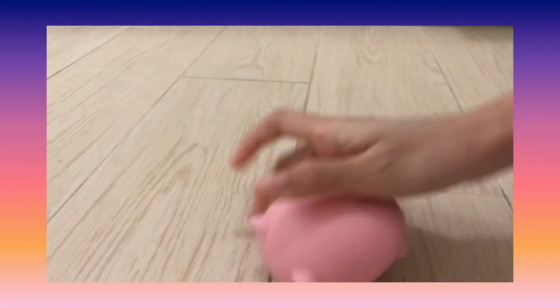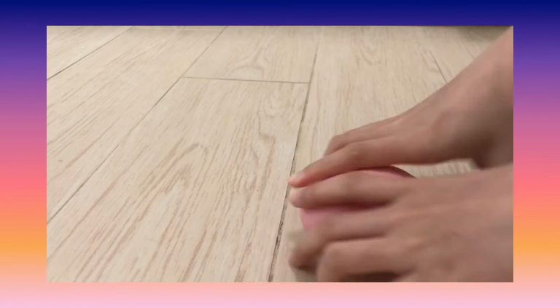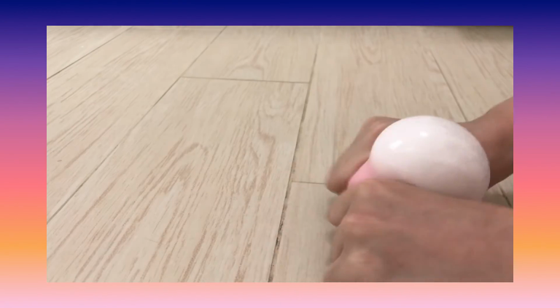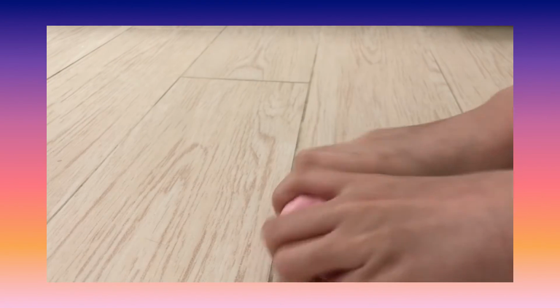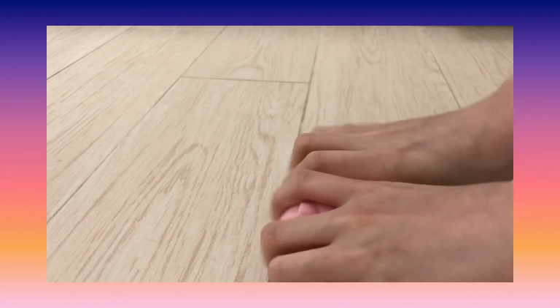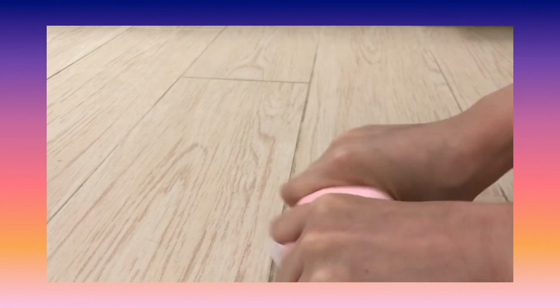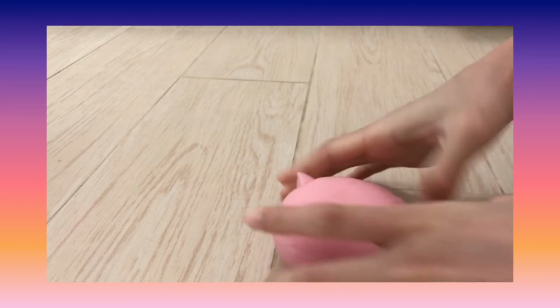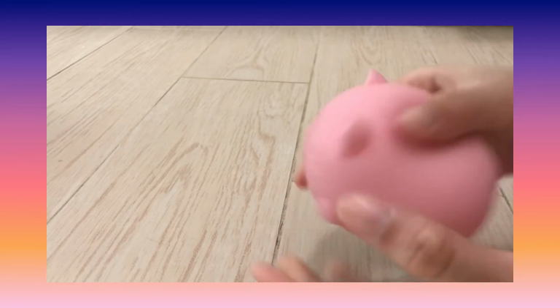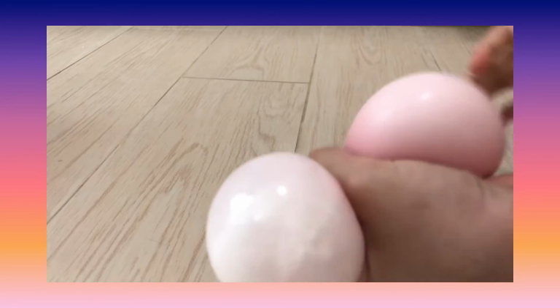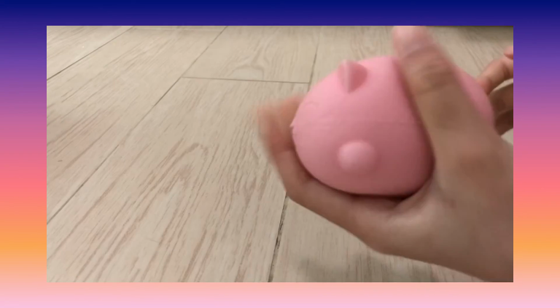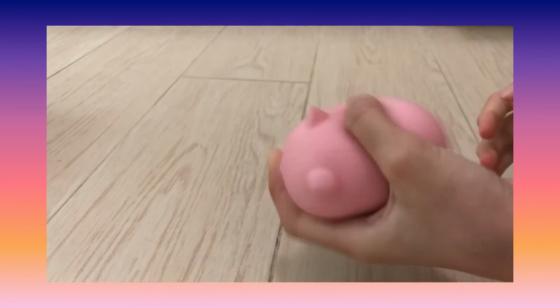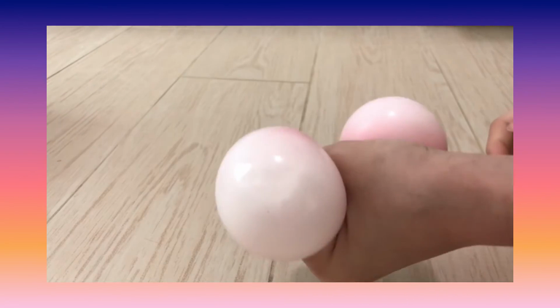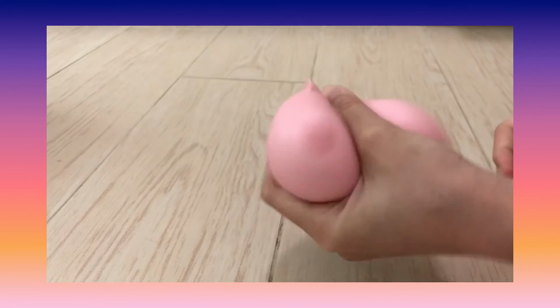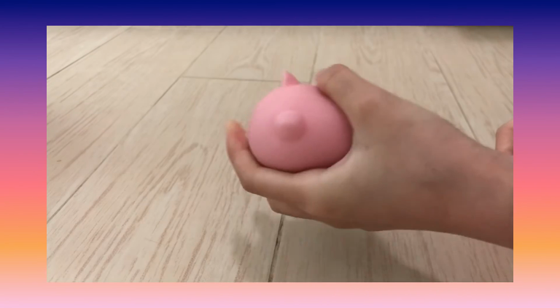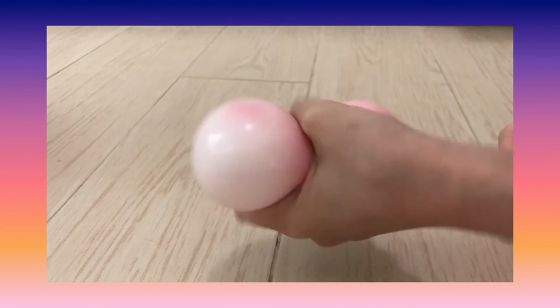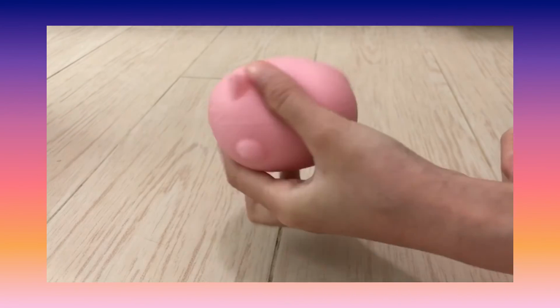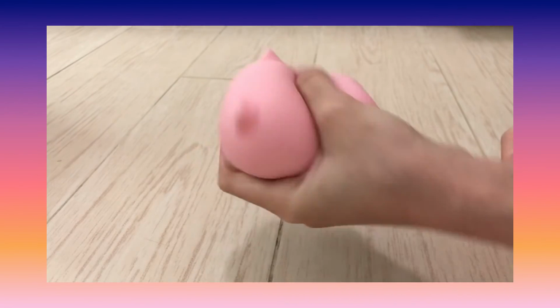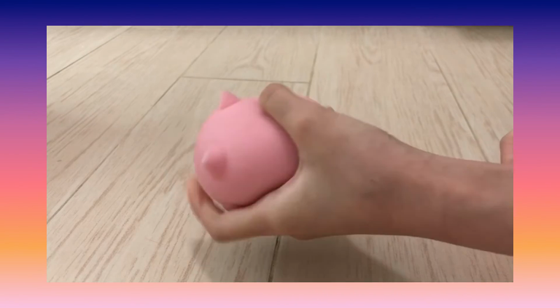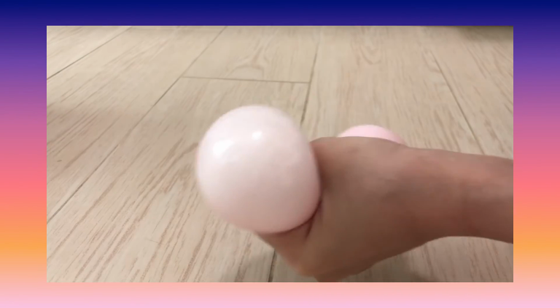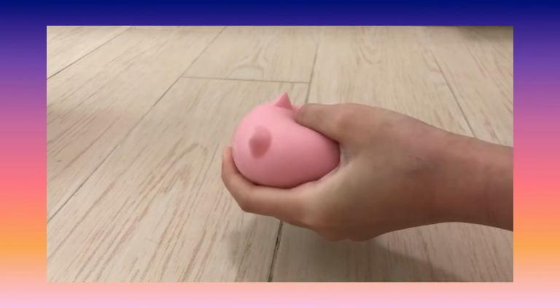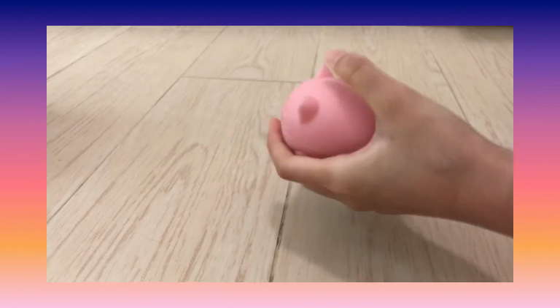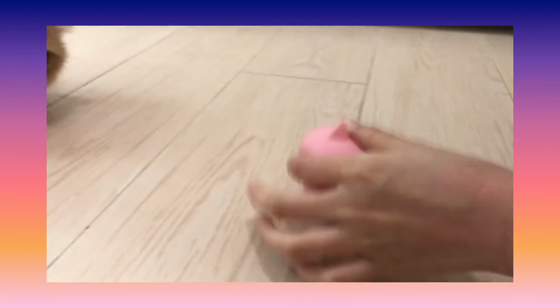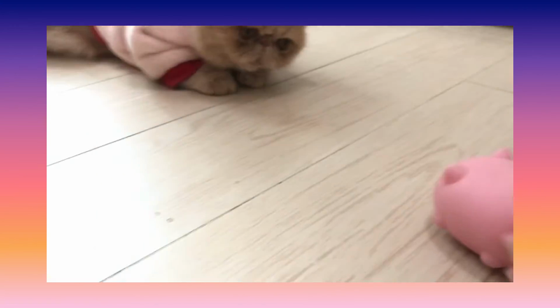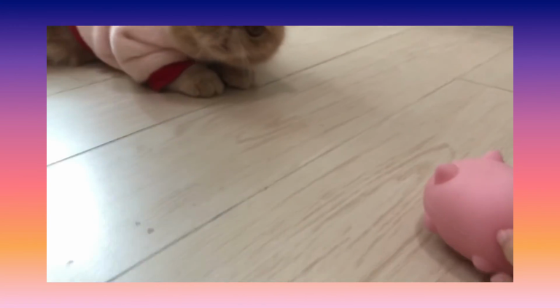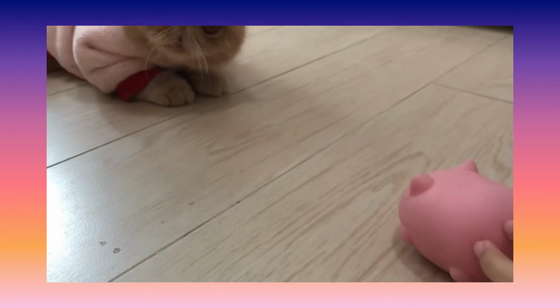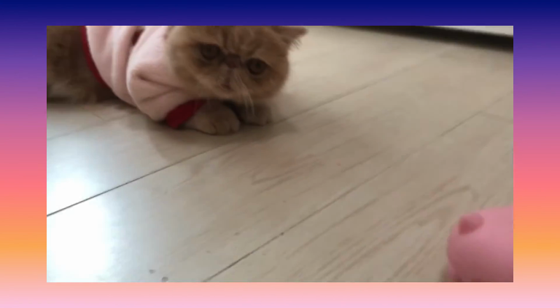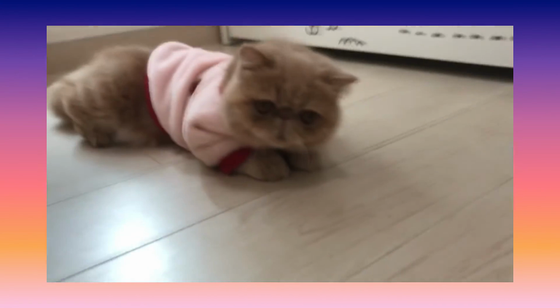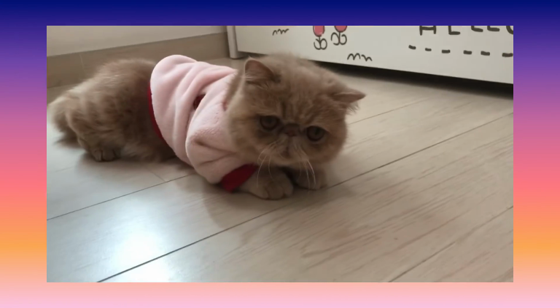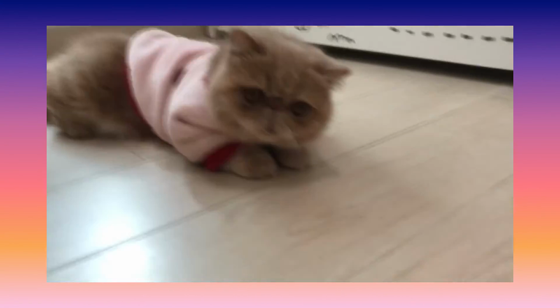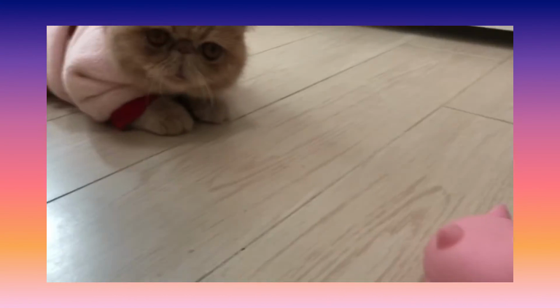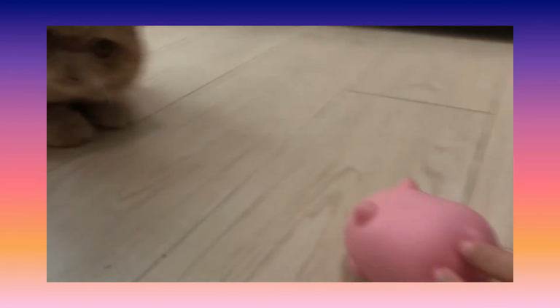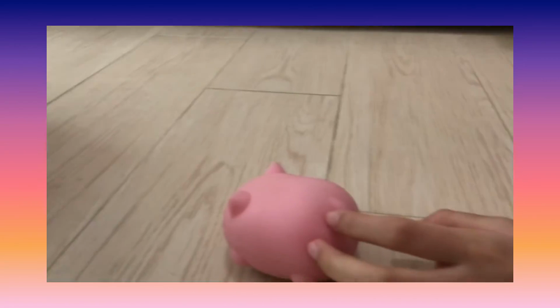Then there's this cat needle stress ball — and my cat is watching me! She is watching me squish the cat needle.